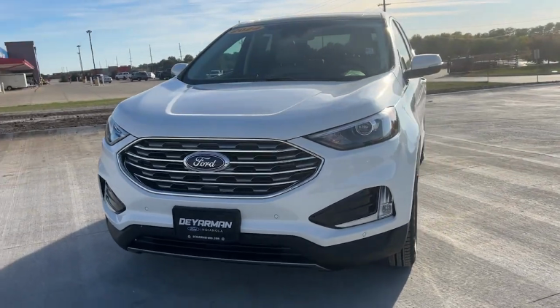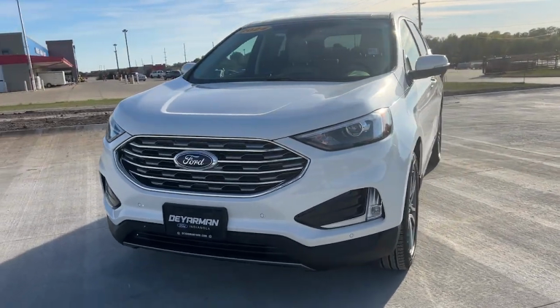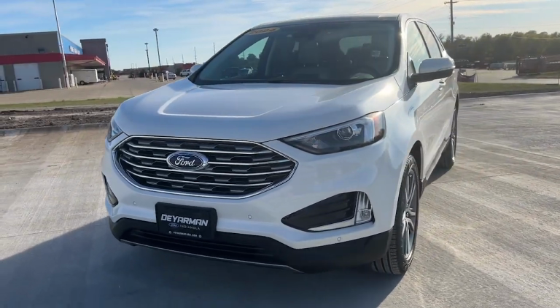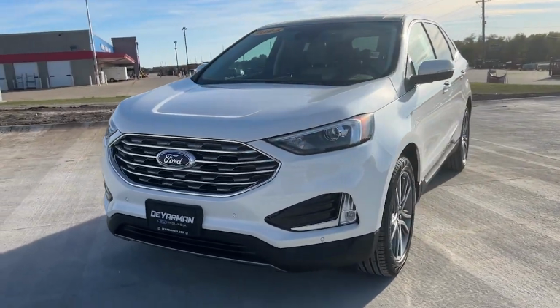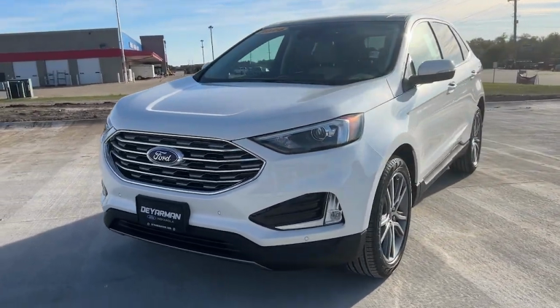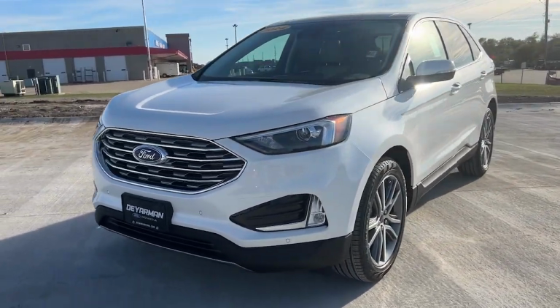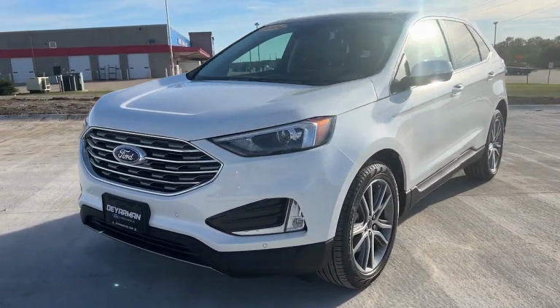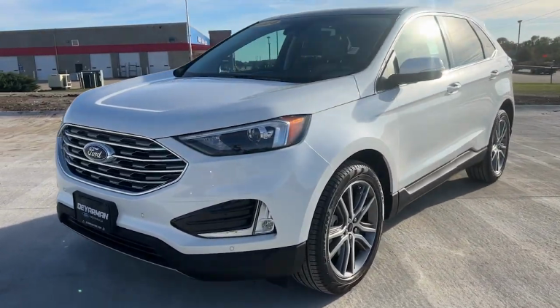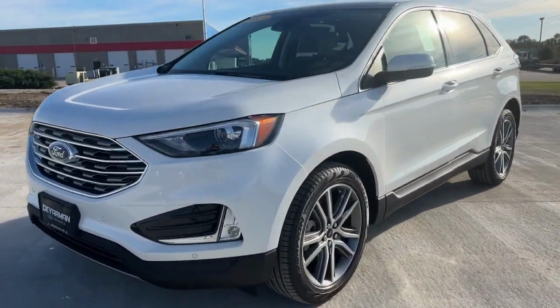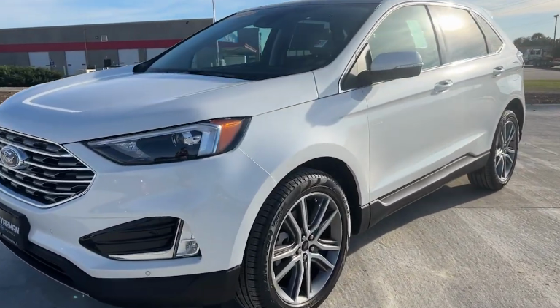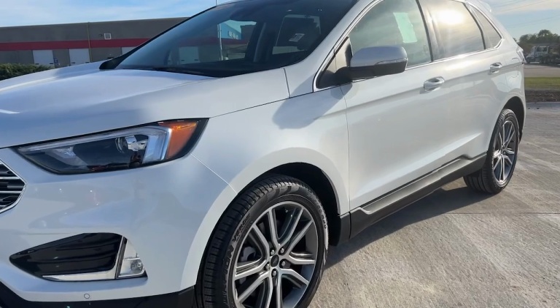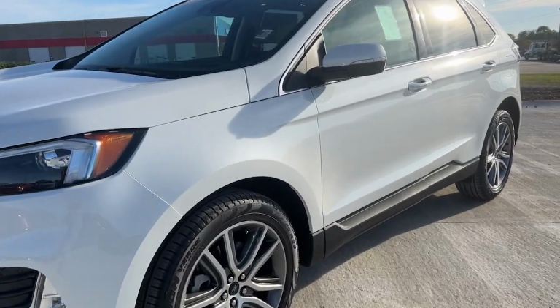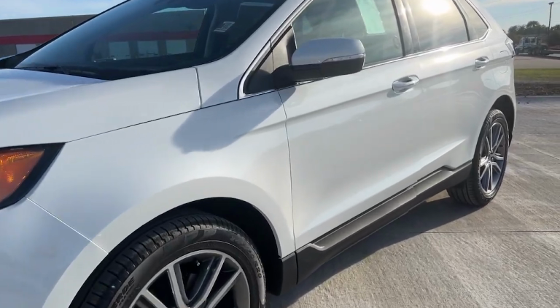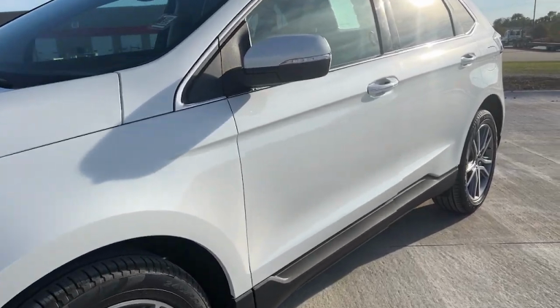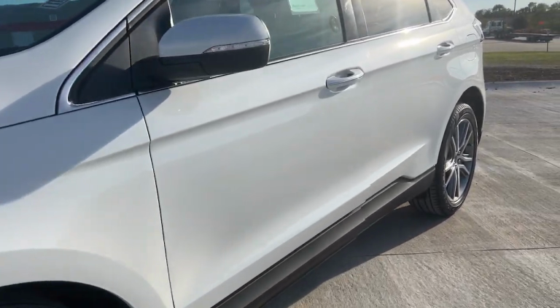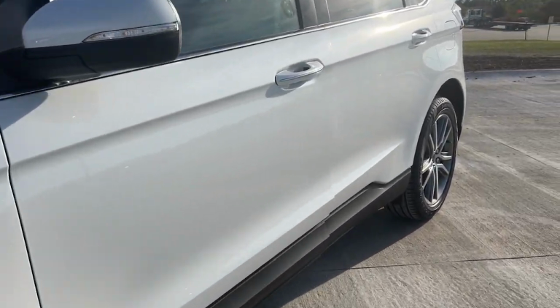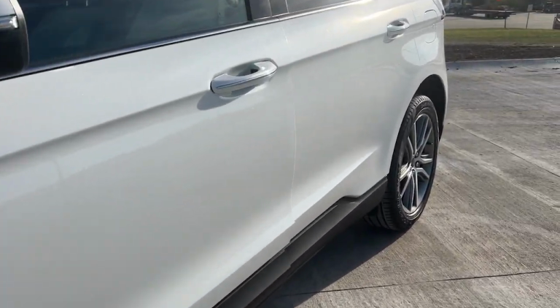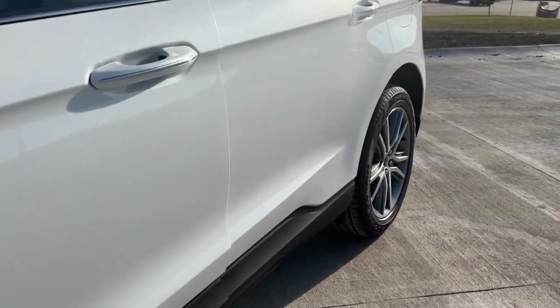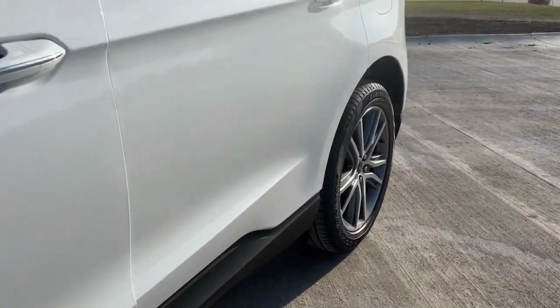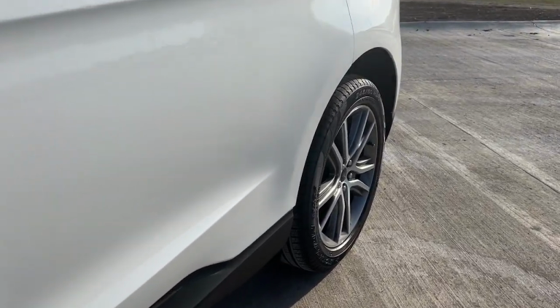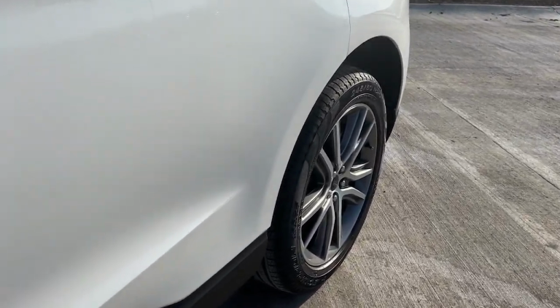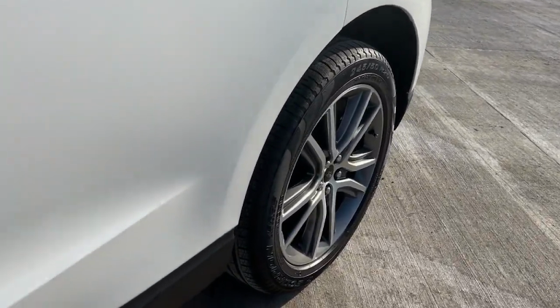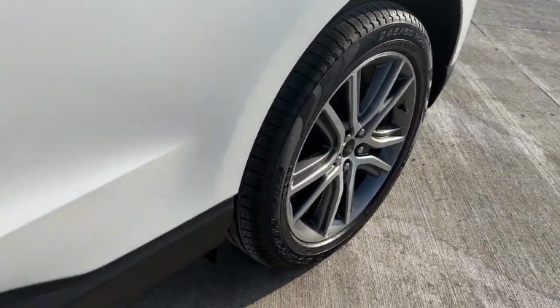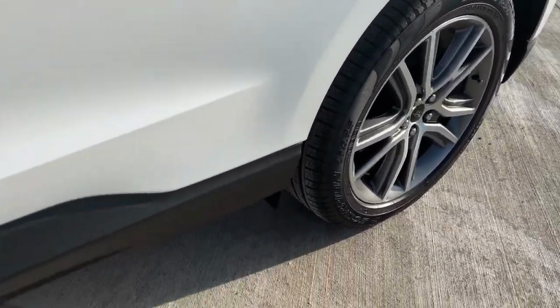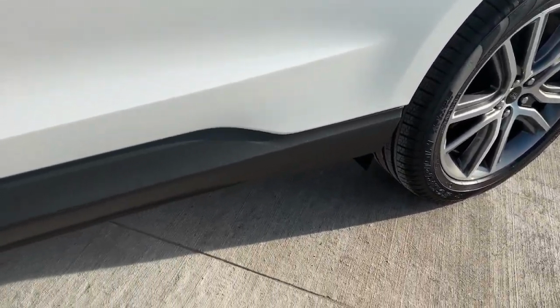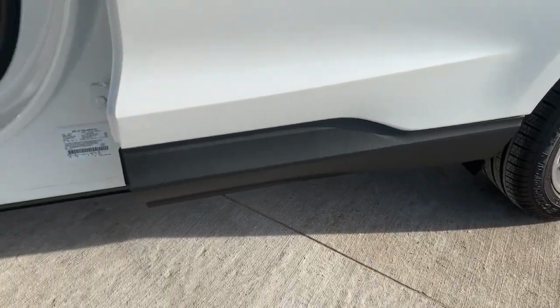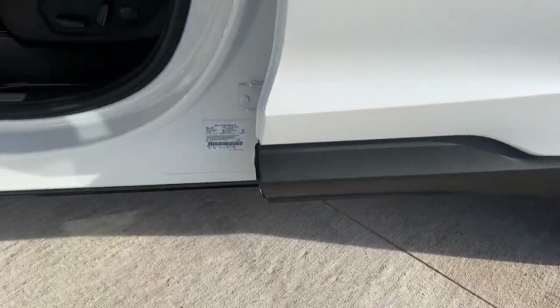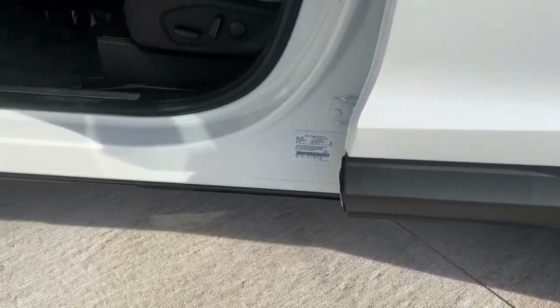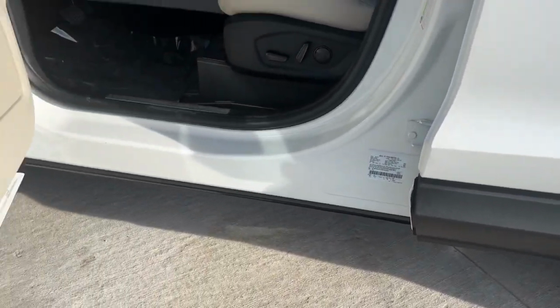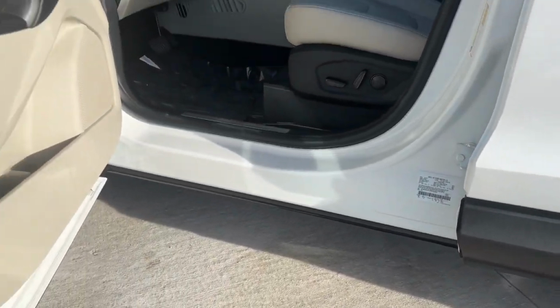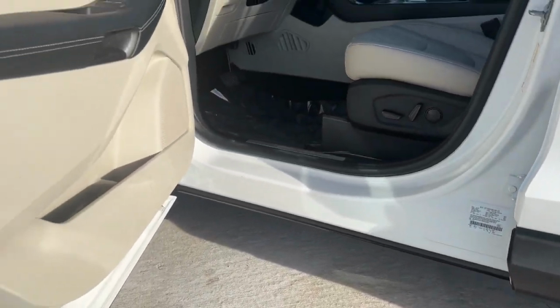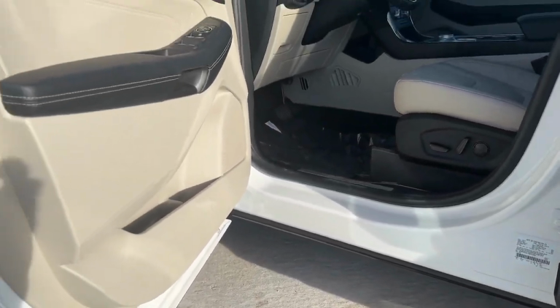Loaded with creature comforts, smart cargo solutions, advanced safety features, and a capability to handle any adventure, this agile SUV was designed around the demands of your active lifestyle.